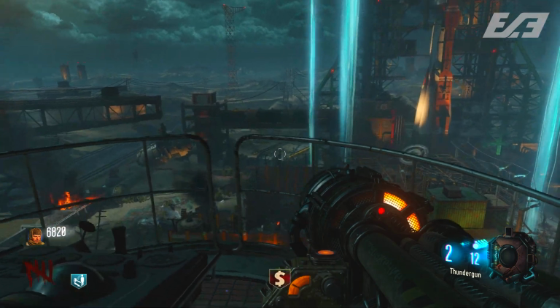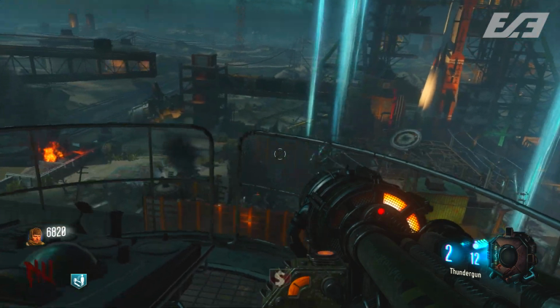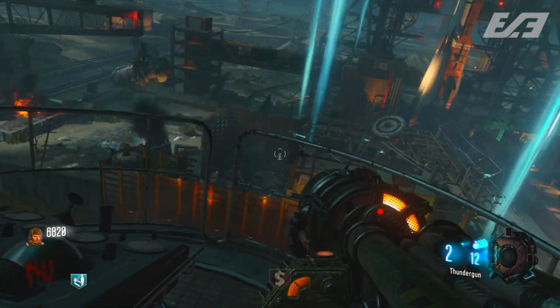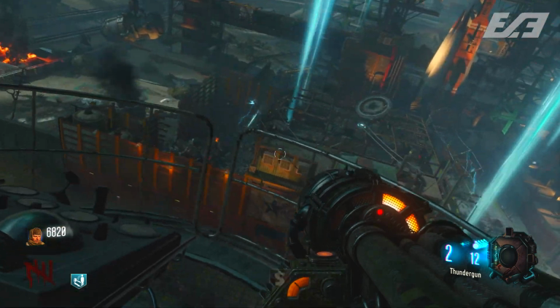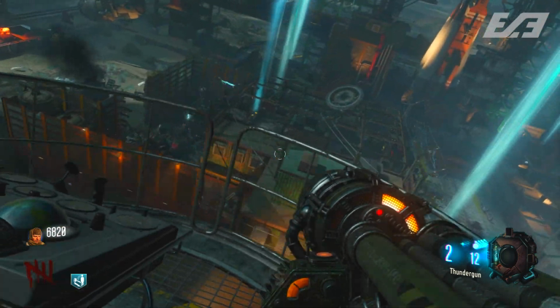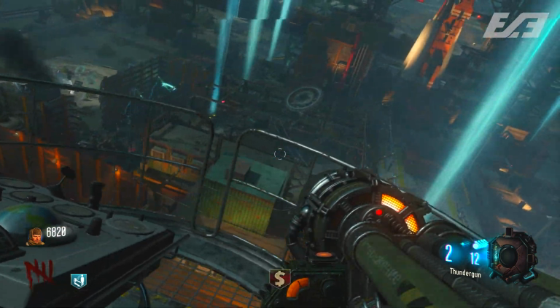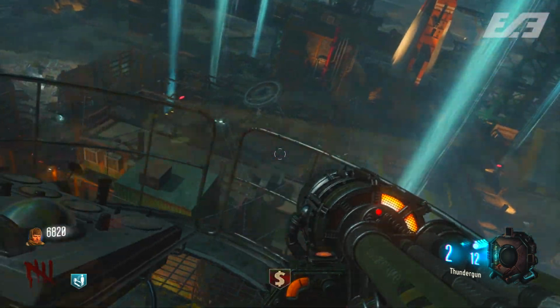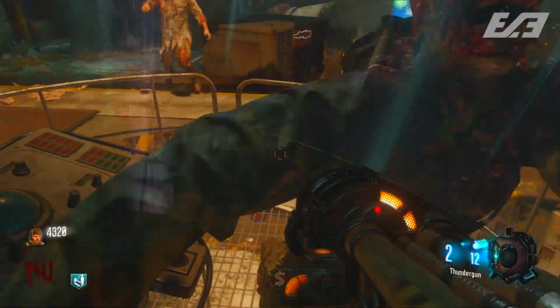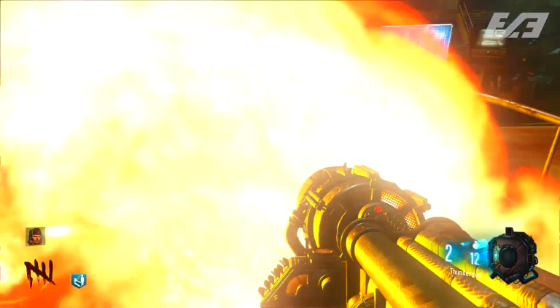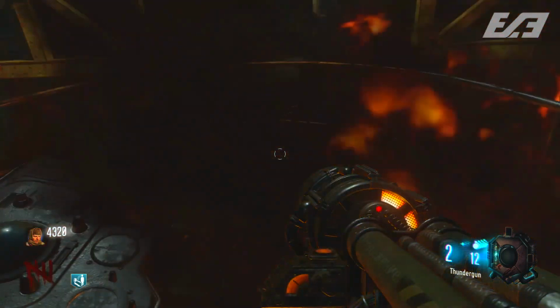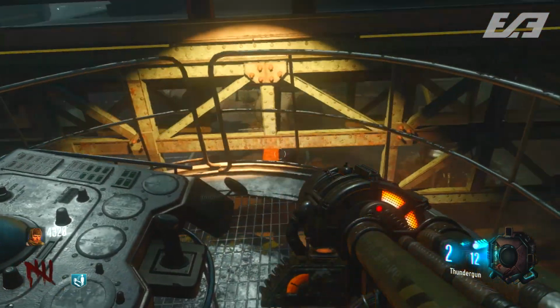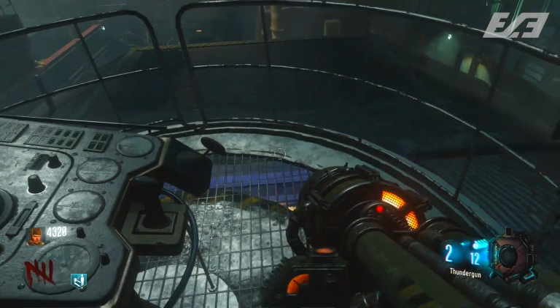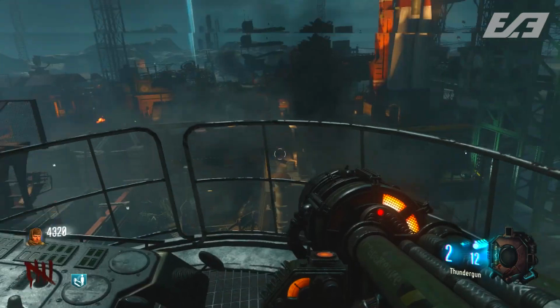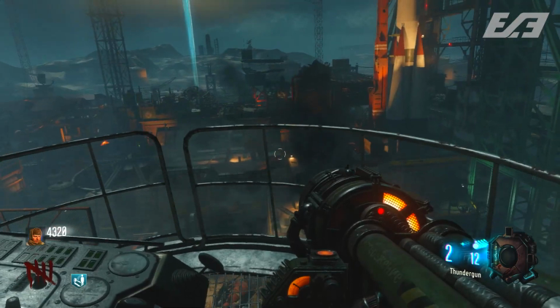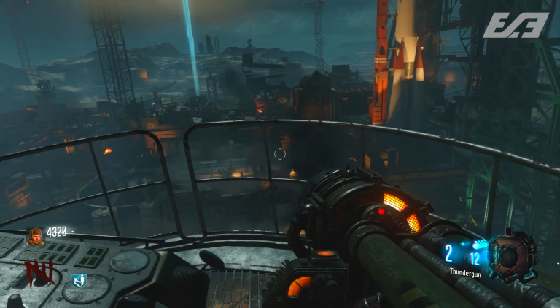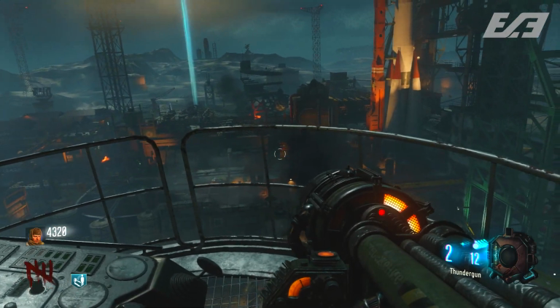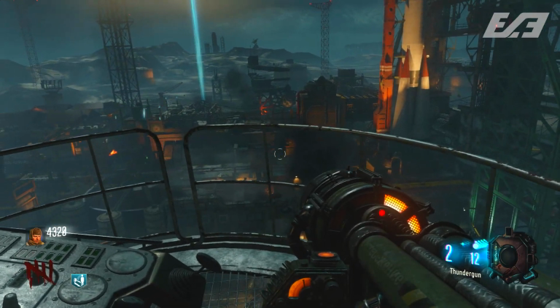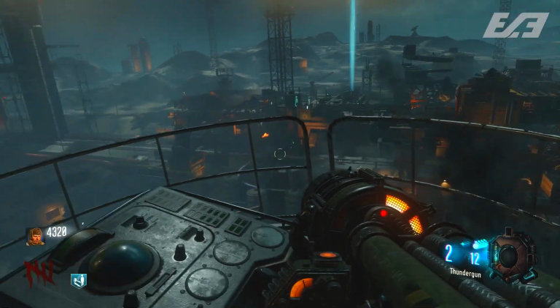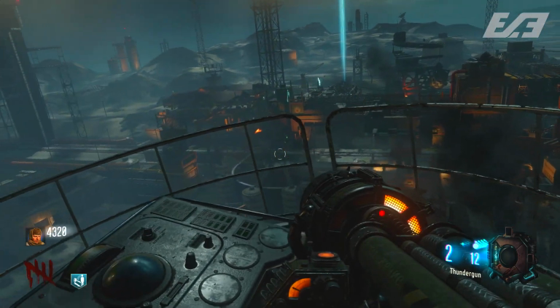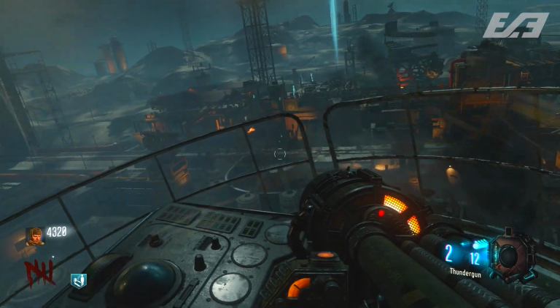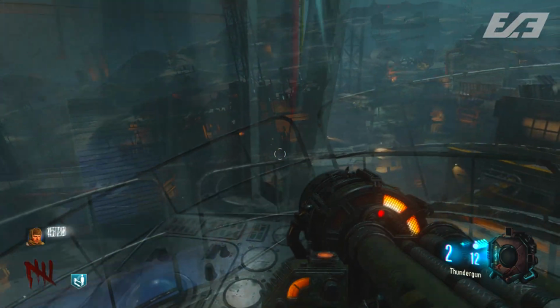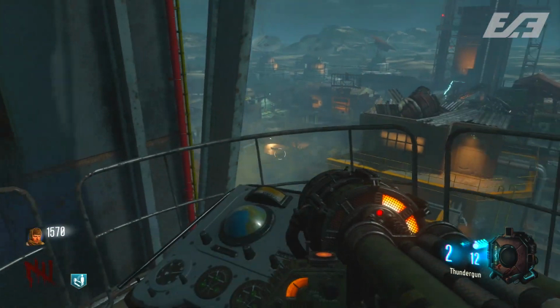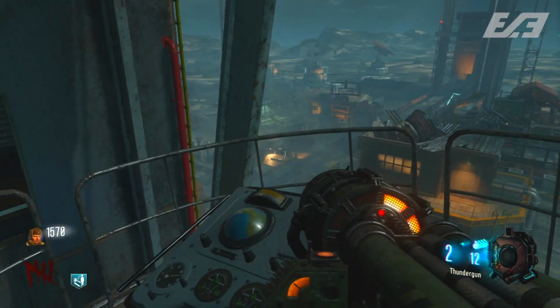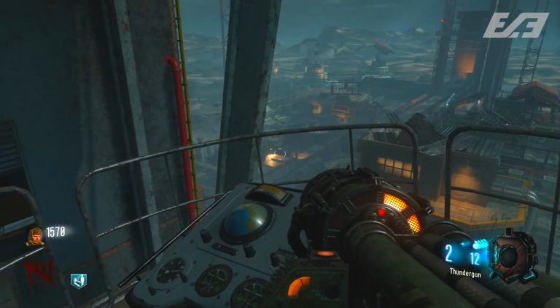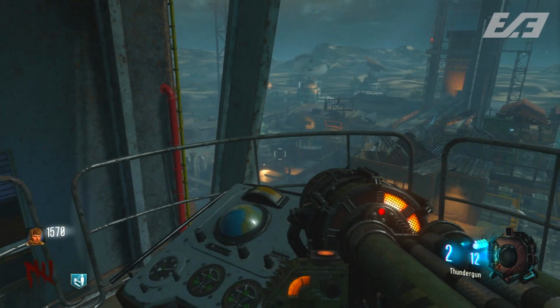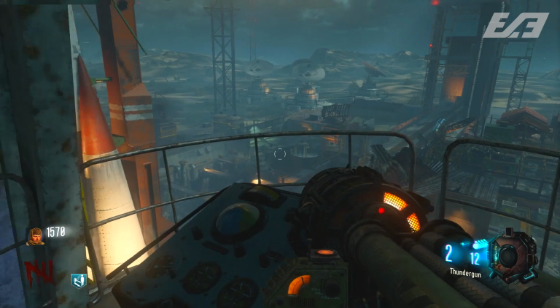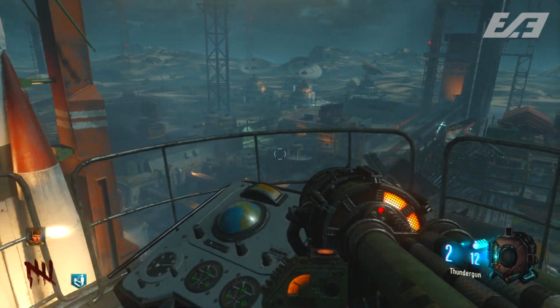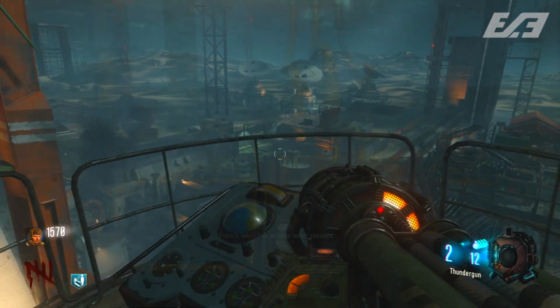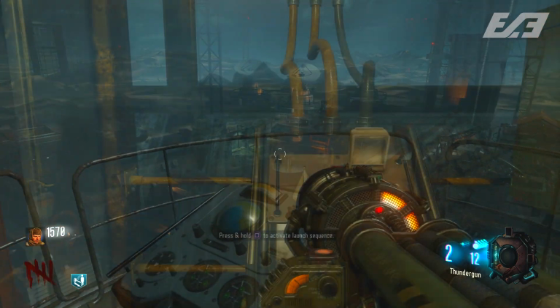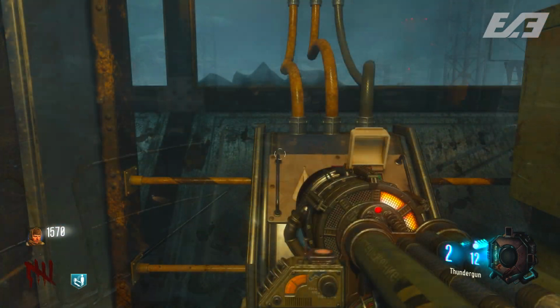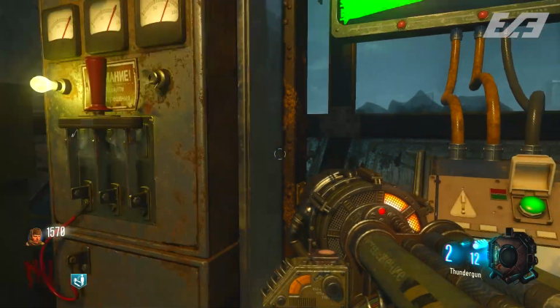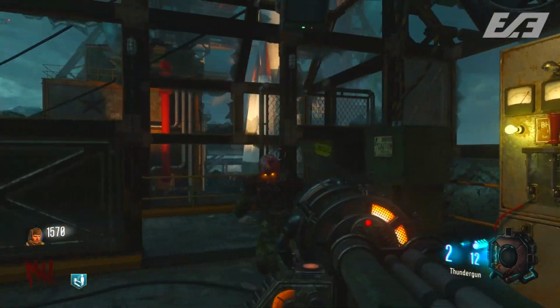First, before we get too far into it, you're going to need to open up pack-a-punch, as that's one of the first real steps — kind of like a prelude. You're going to want to take the landers, get them all charged up, launch the rocket, and that will open up the pack-a-punch area.